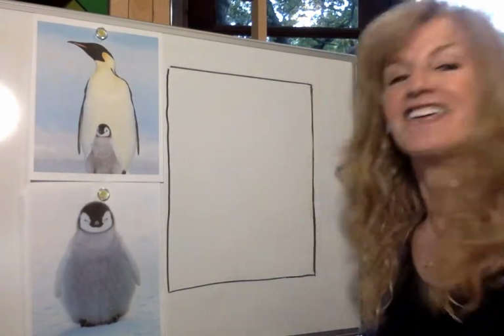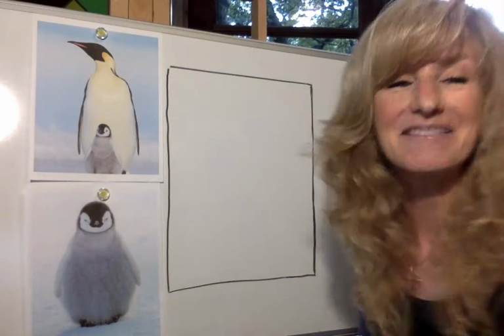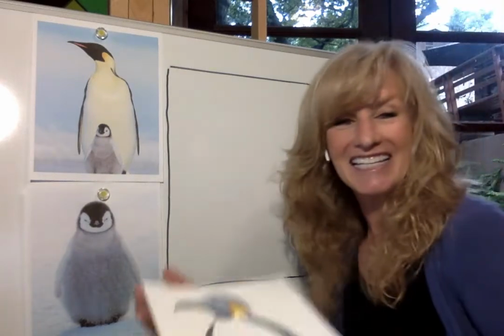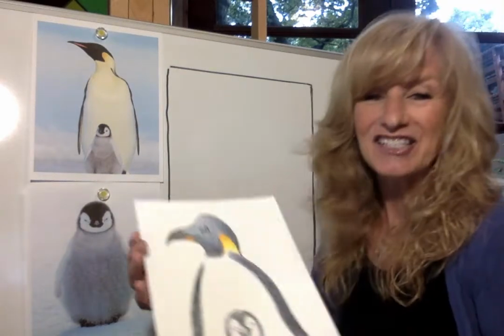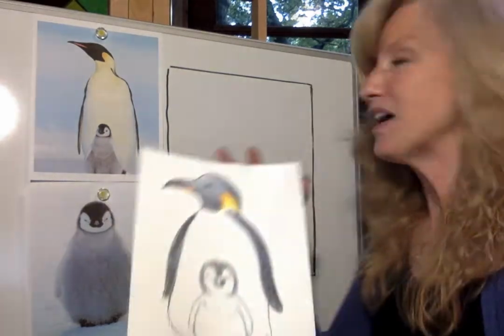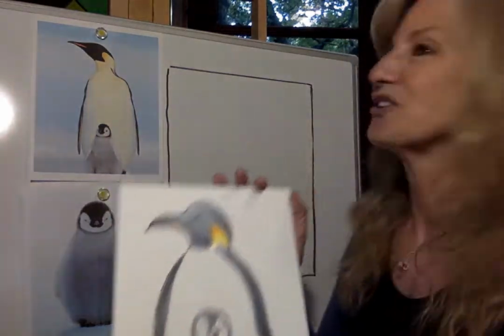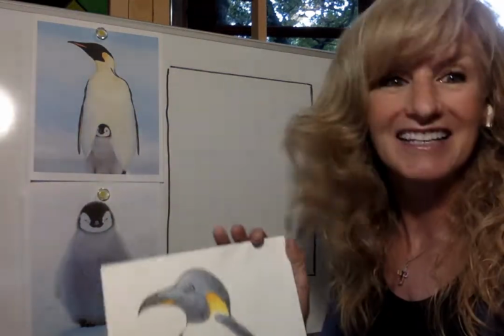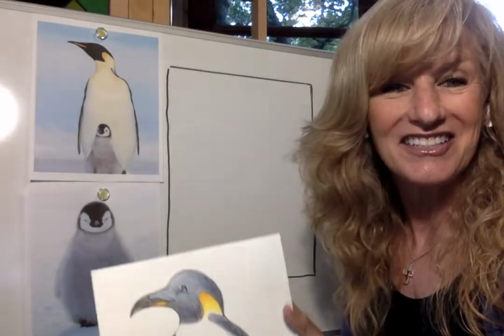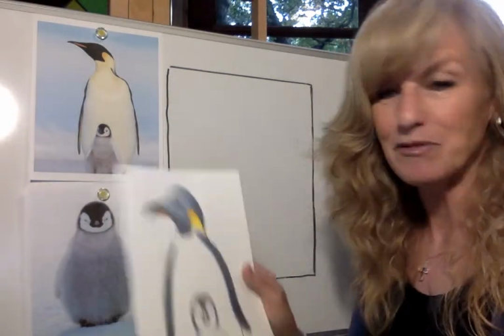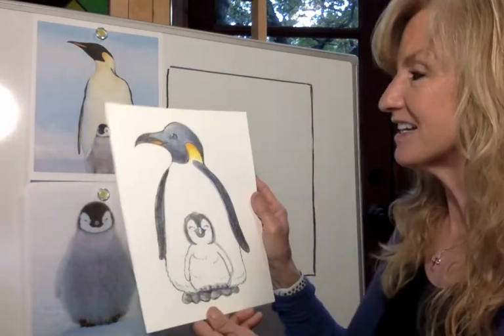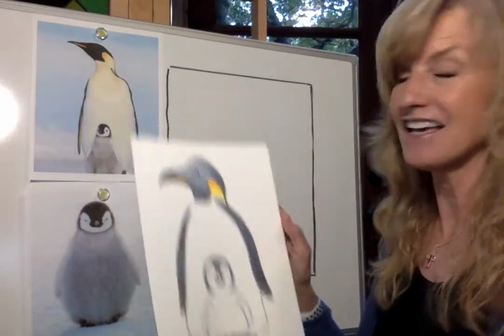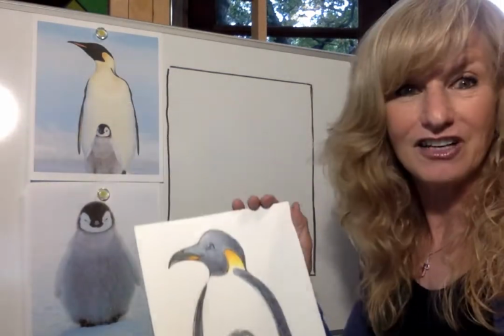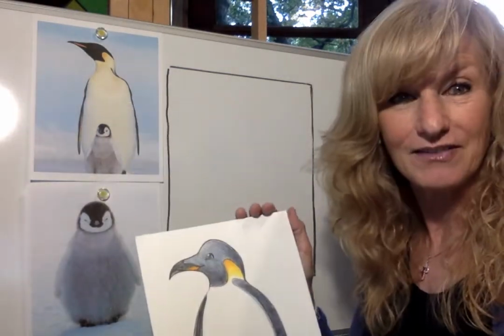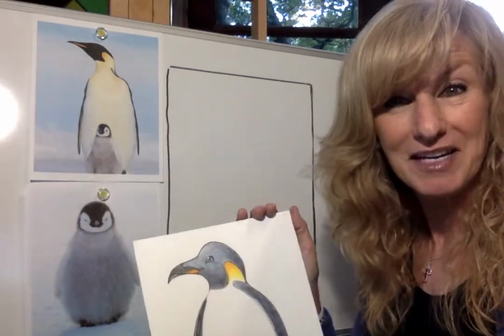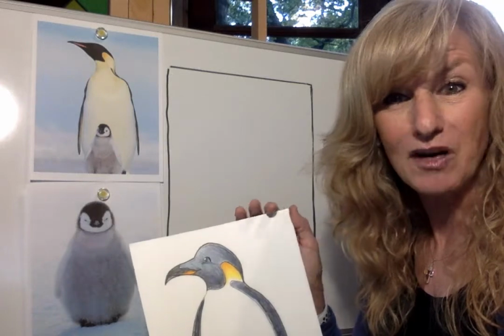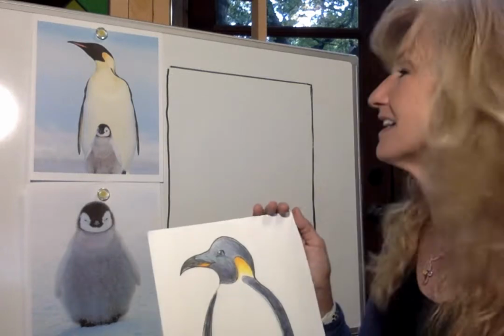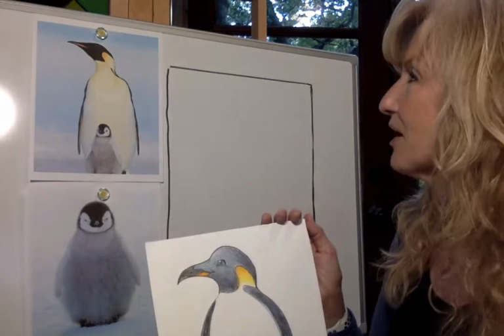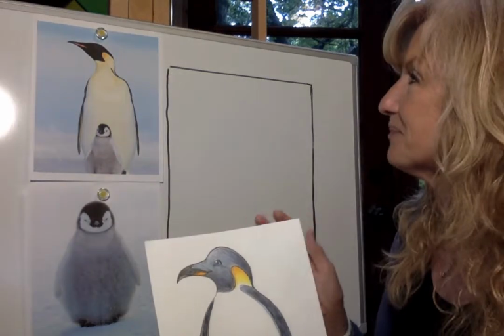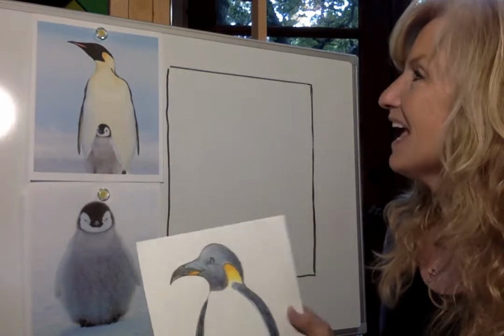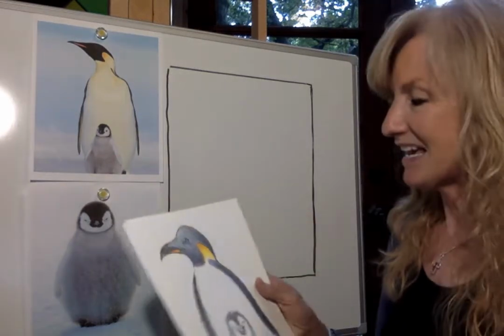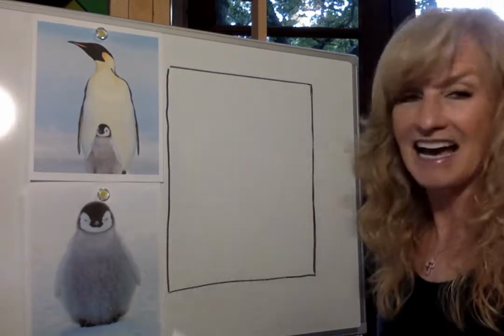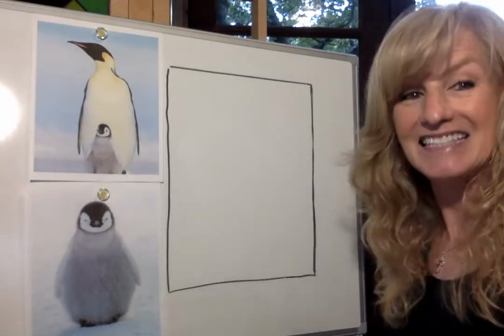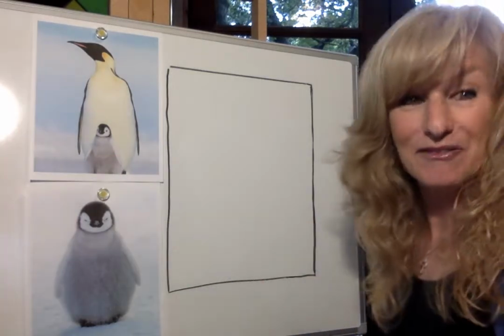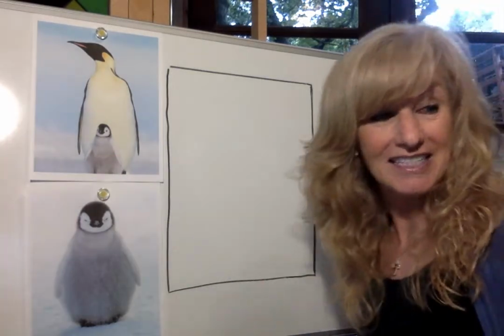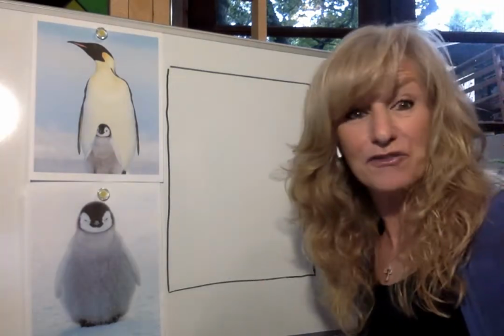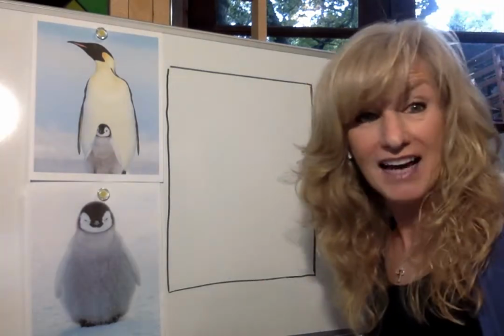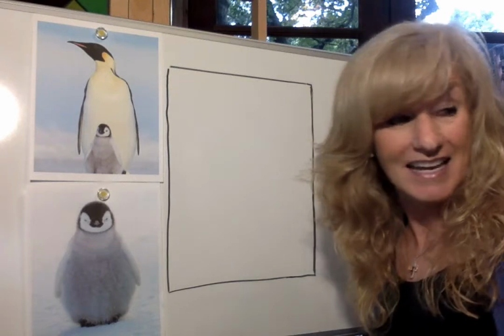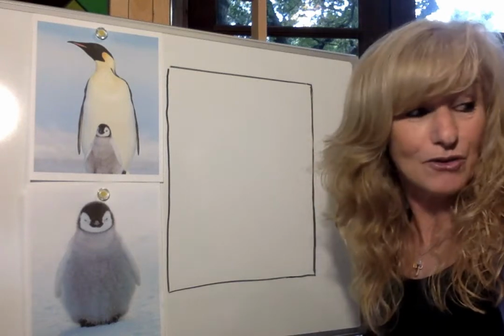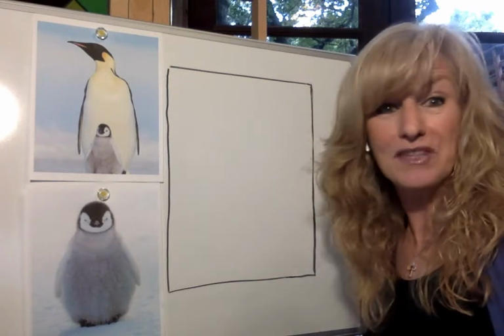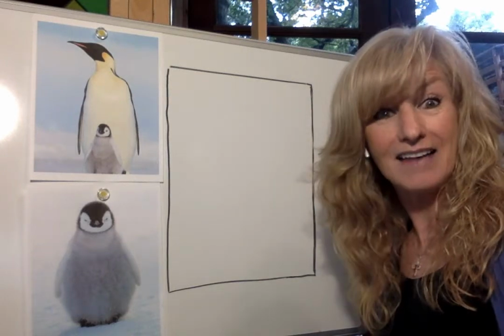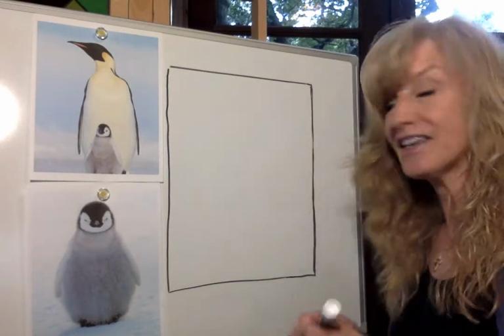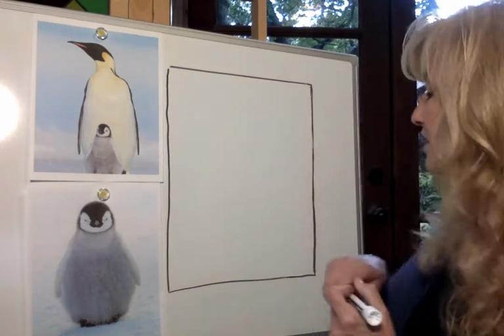Alright, let's begin. I'm so excited to do this animal because I learned a lot of information while studying about him, and I think it's going to be fun to teach you a few facts about the Emperor Penguin.